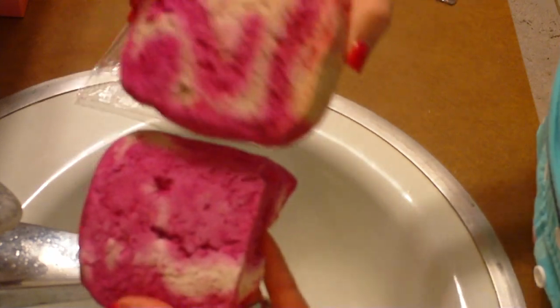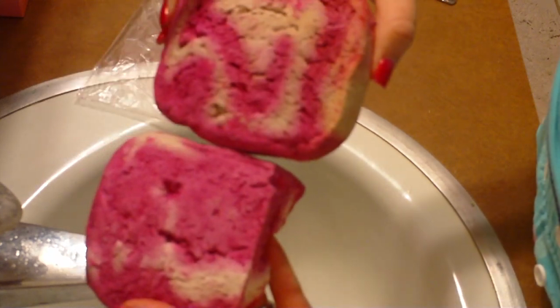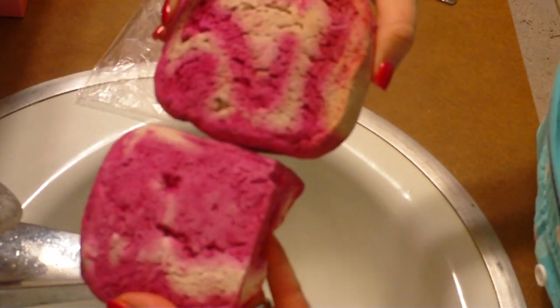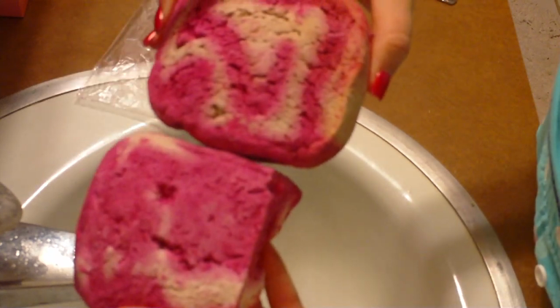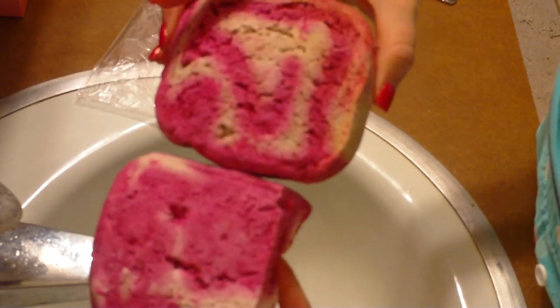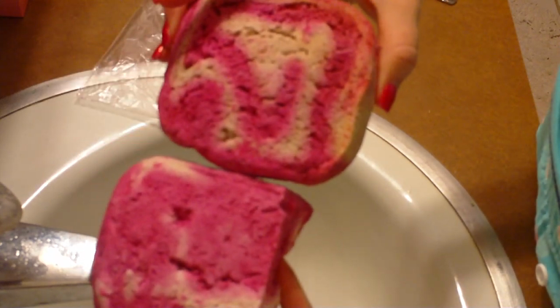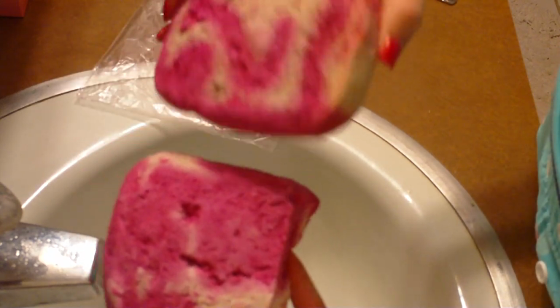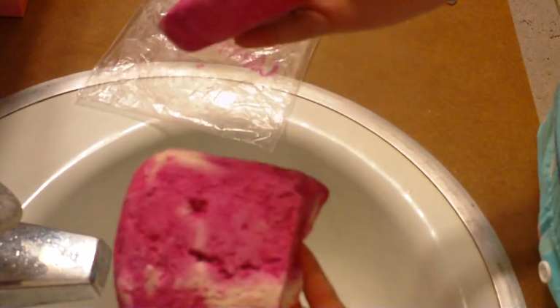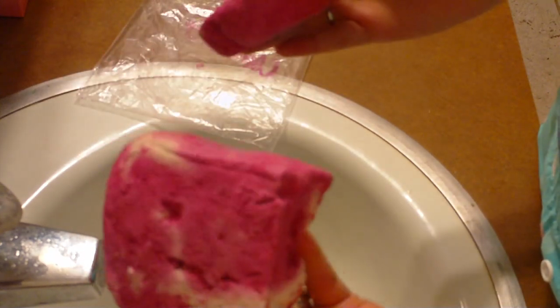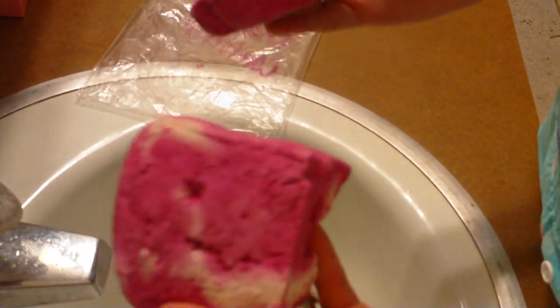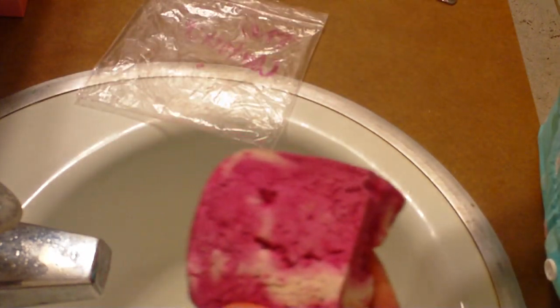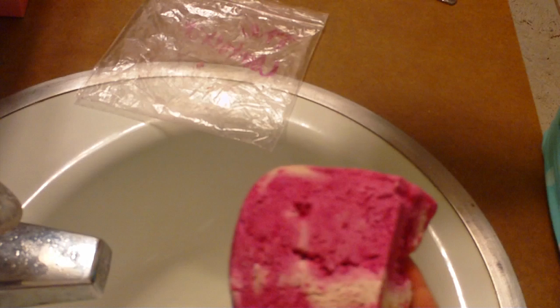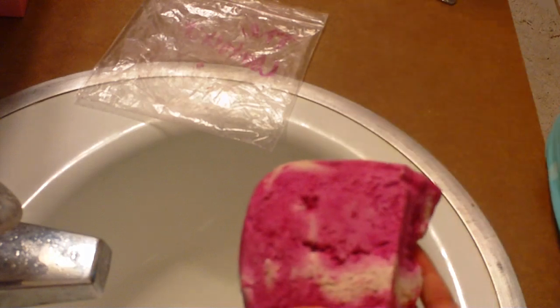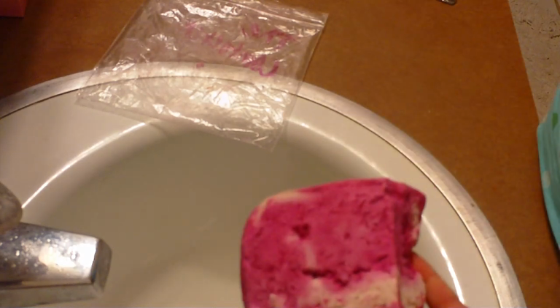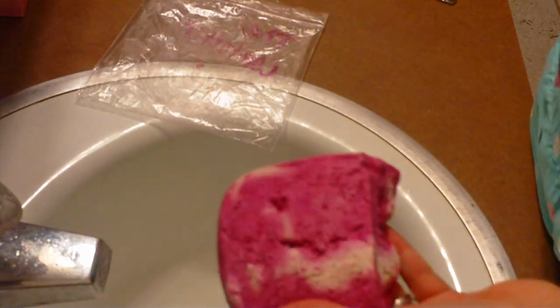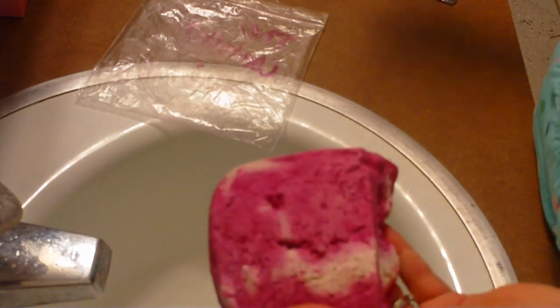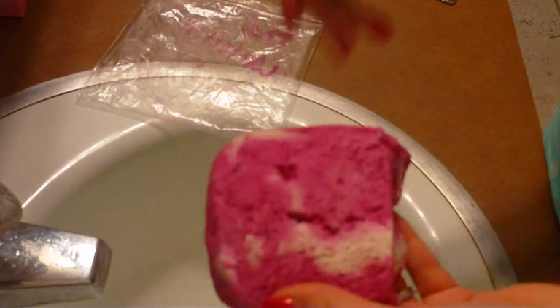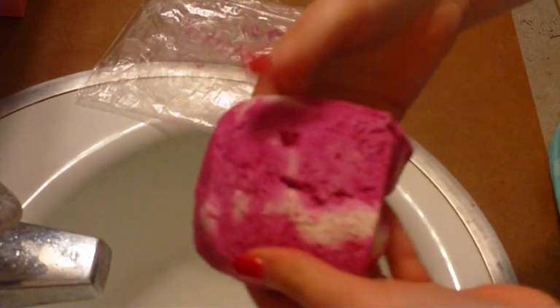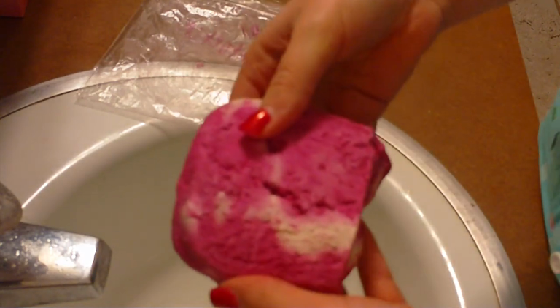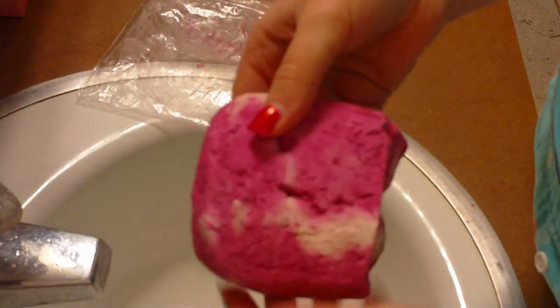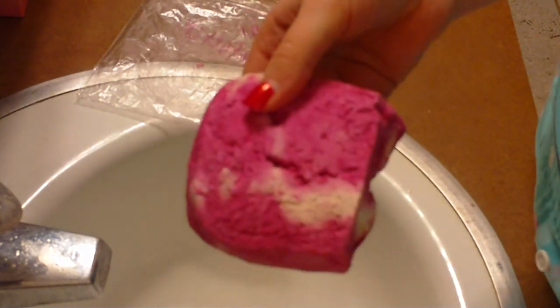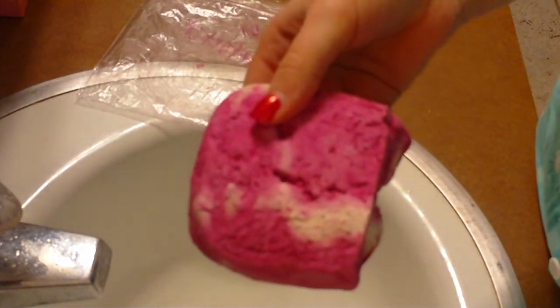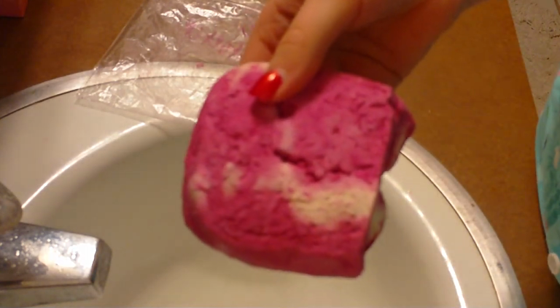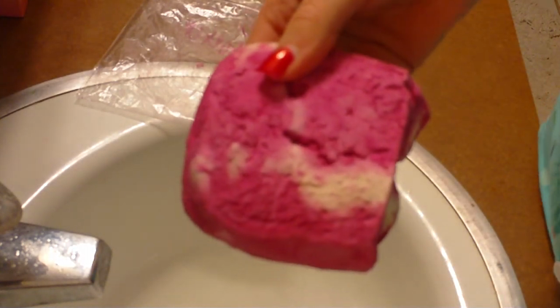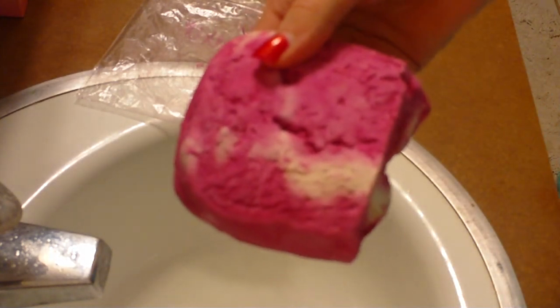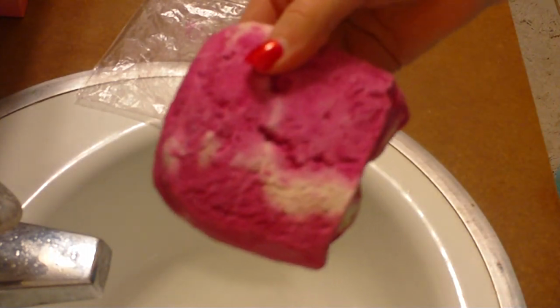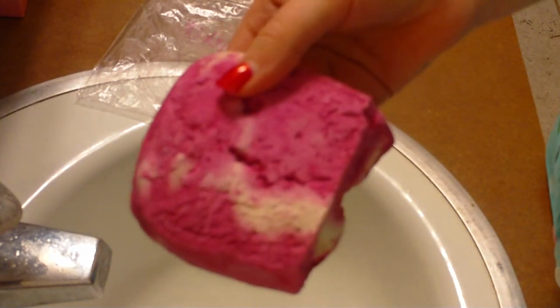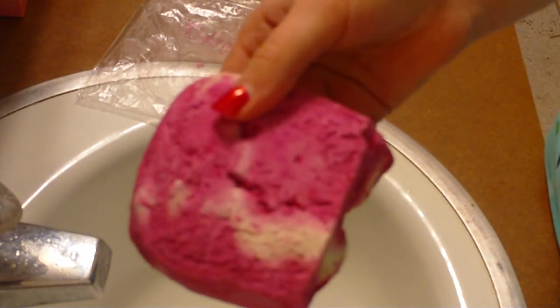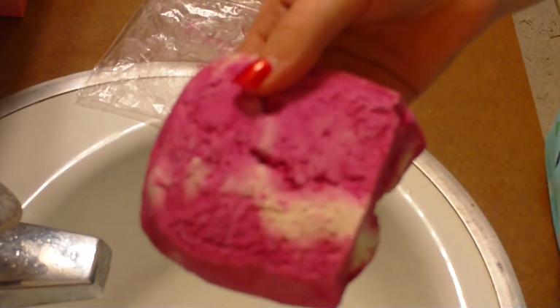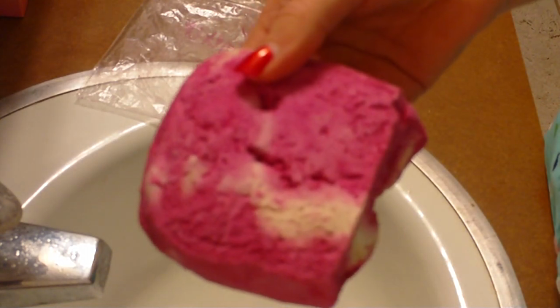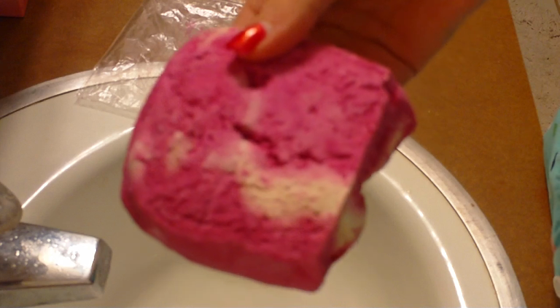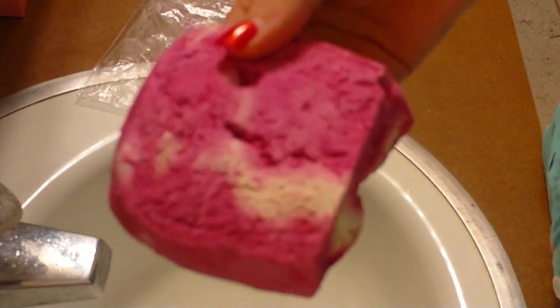I cut off a chunk to use for a bath out of this one, but that's the one I'm going to use. And I'm just going to read to you what the website says about the Comforter Bubble Bar.